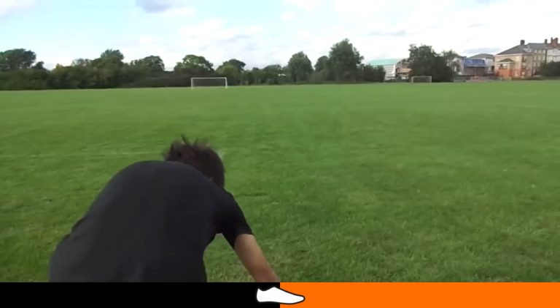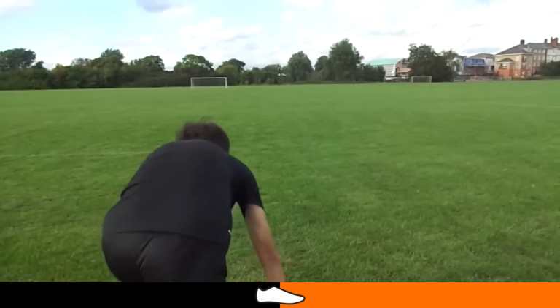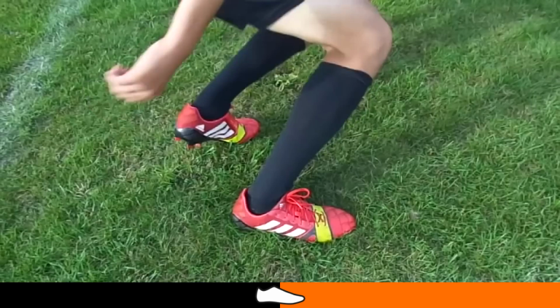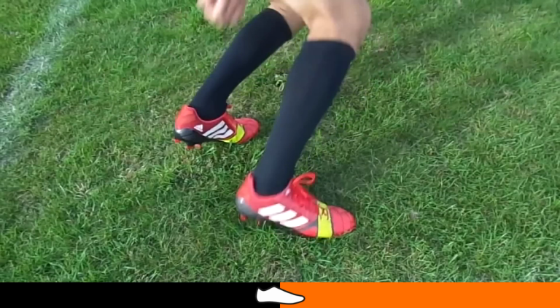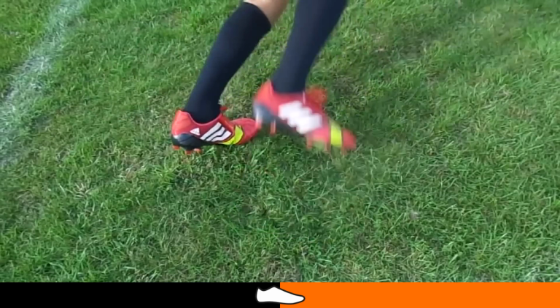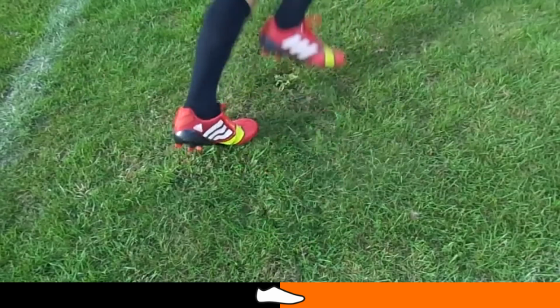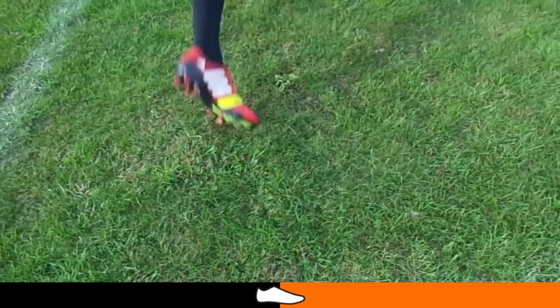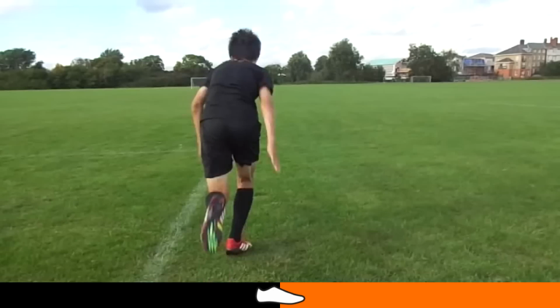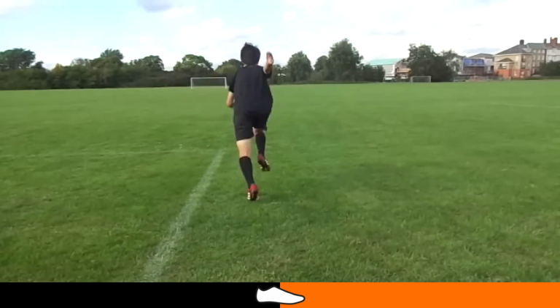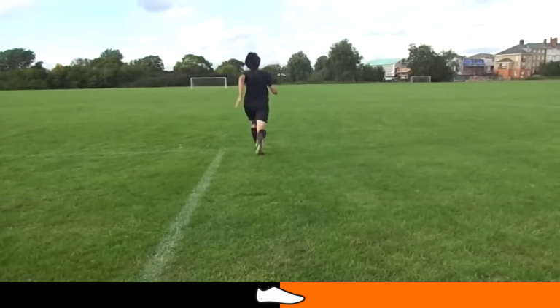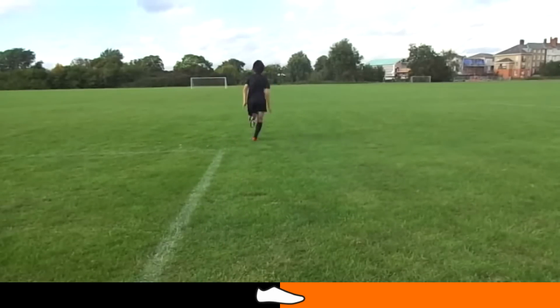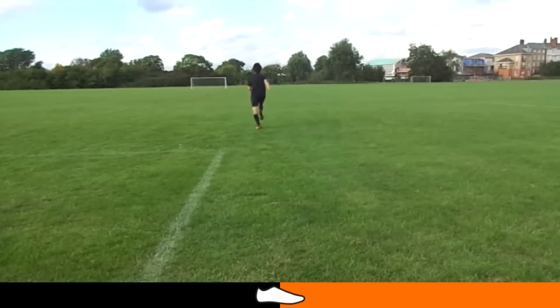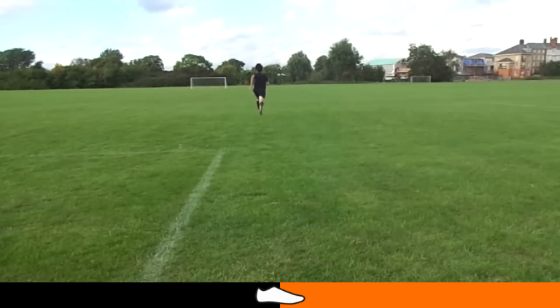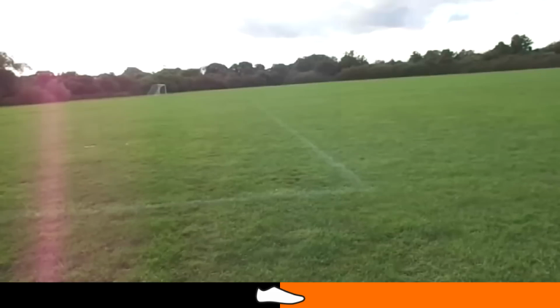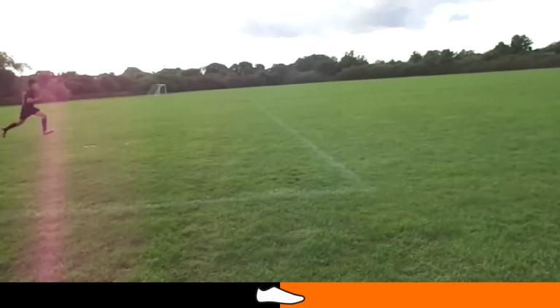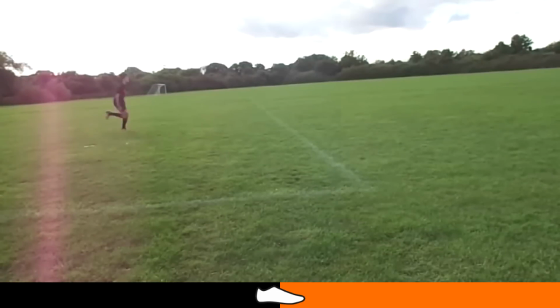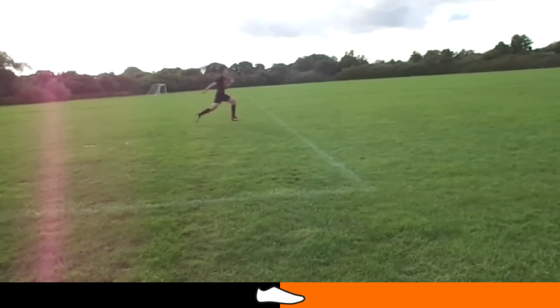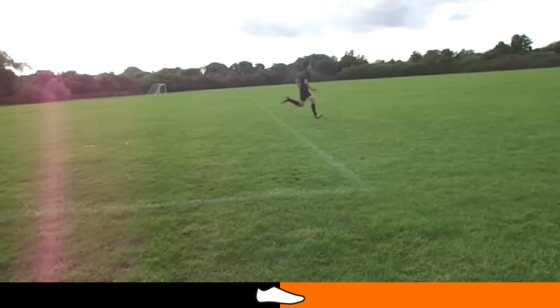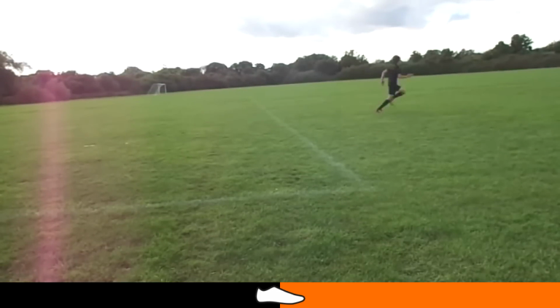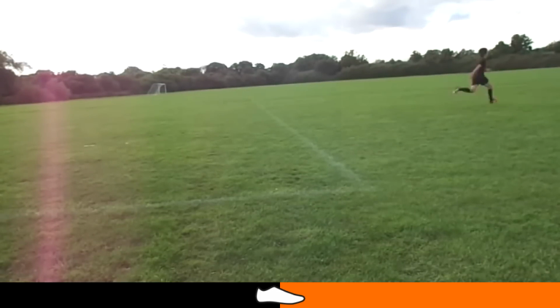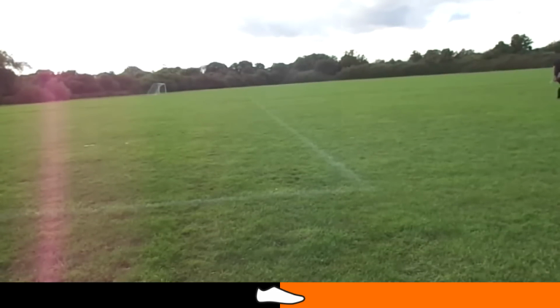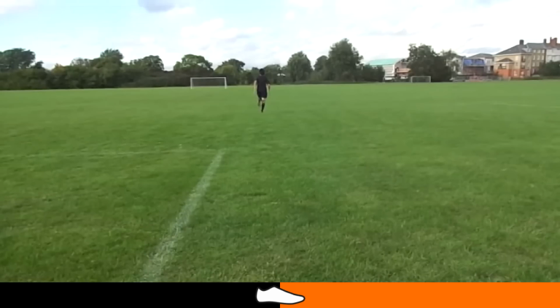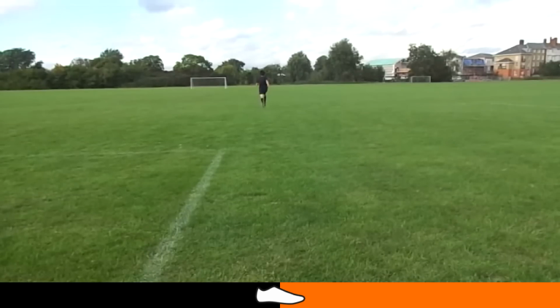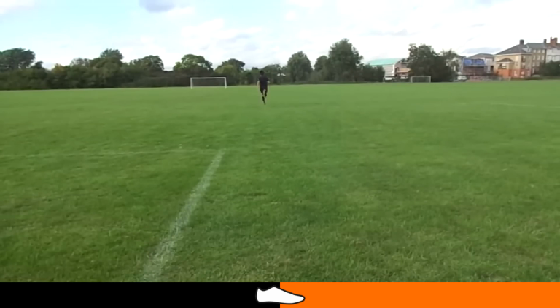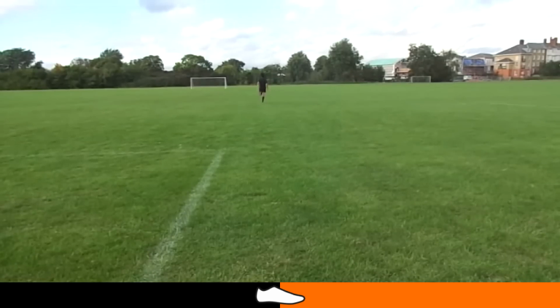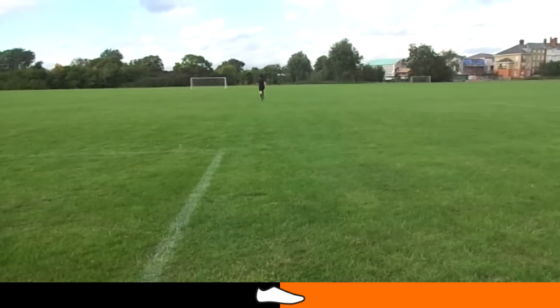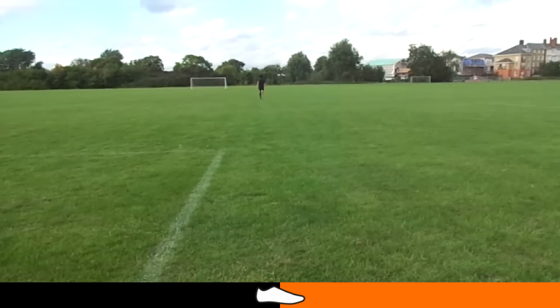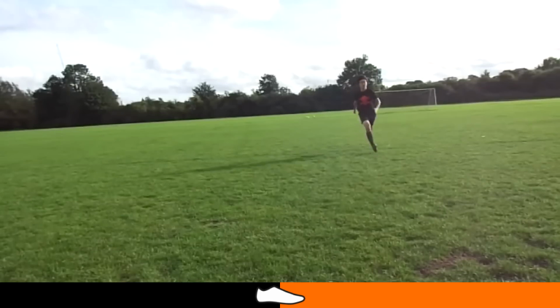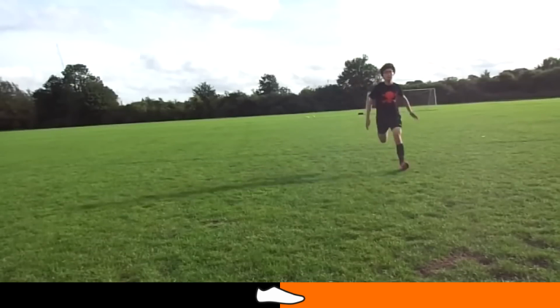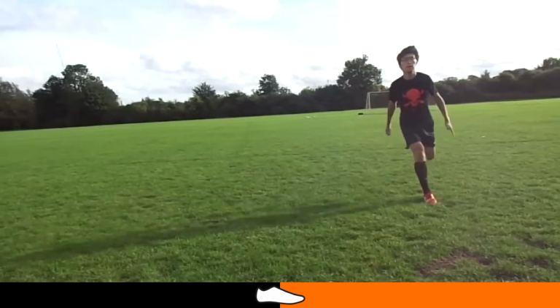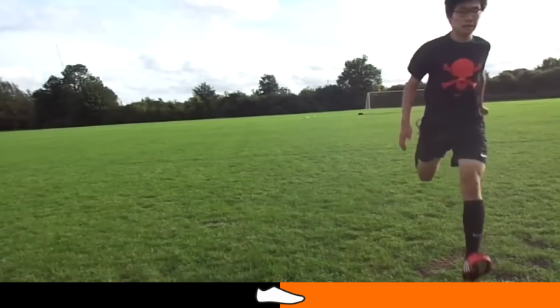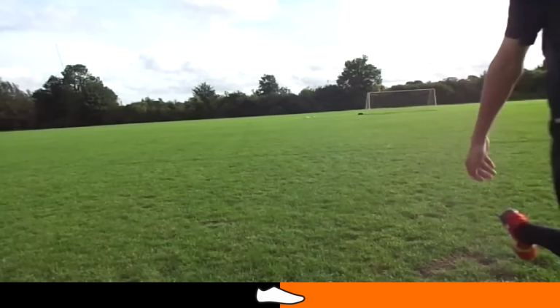The Adidas stud pattern provides quite a bit of comfort and great traction. Even when mud gets stuck between the studs during a match, which gets pretty annoying, he had never slipped with his Adidas Nitro Chargers when kicking the ball in clearances and long balls.